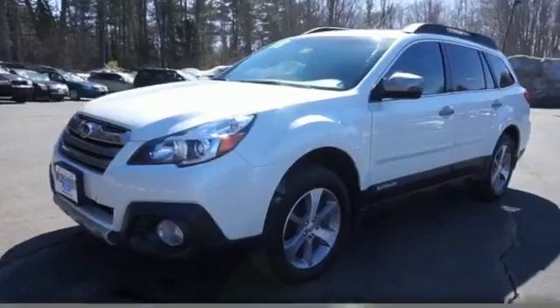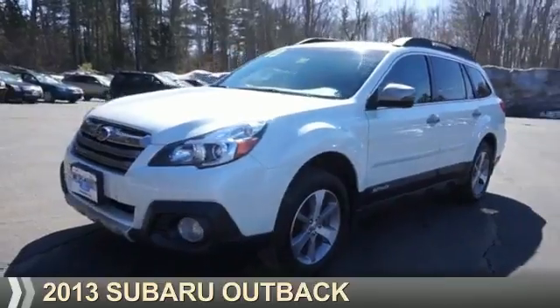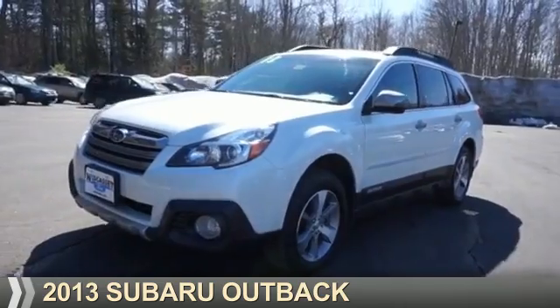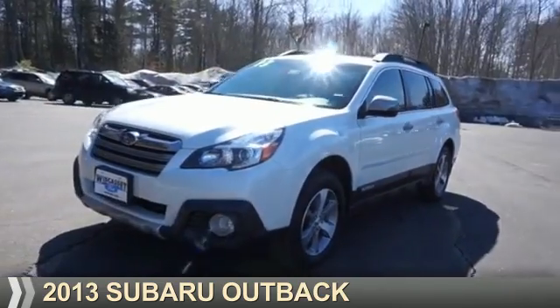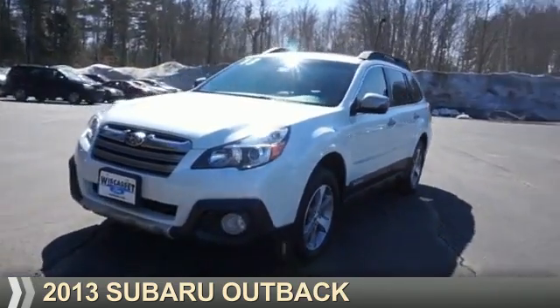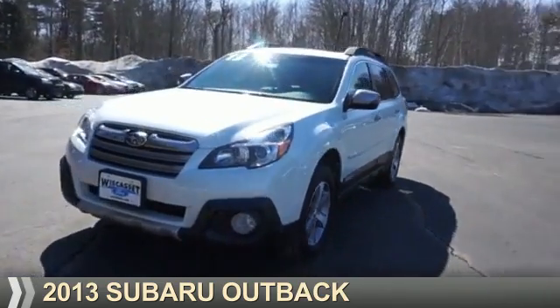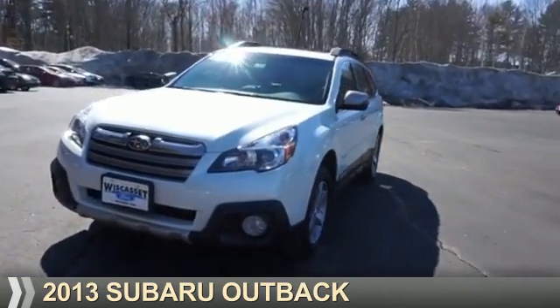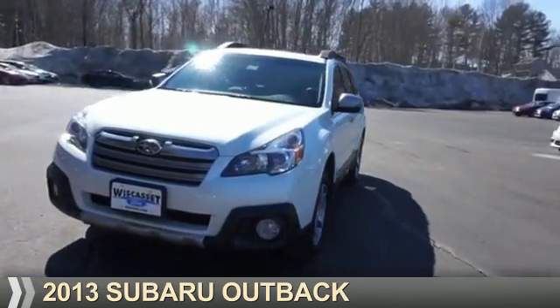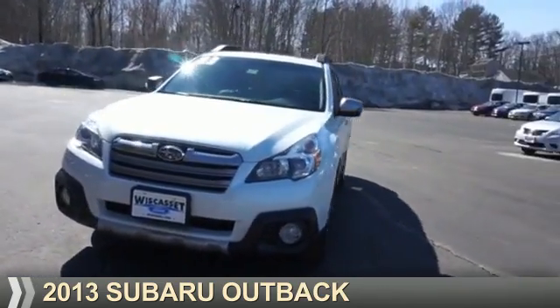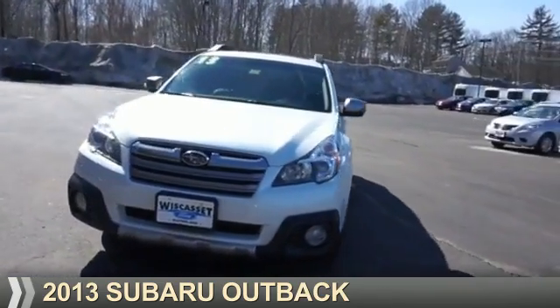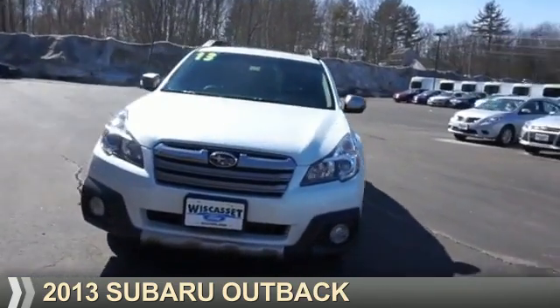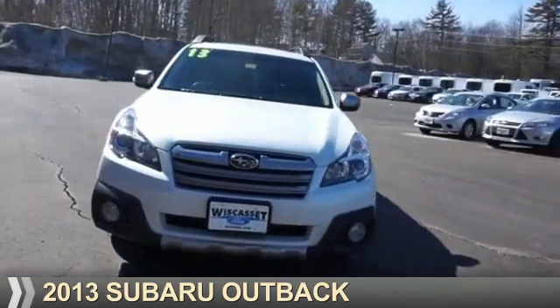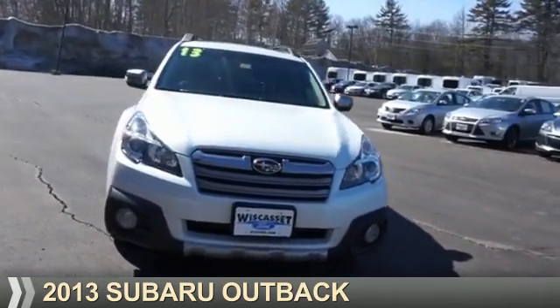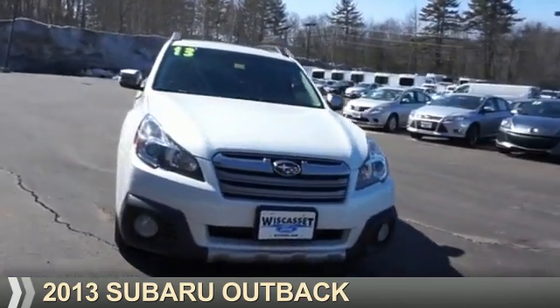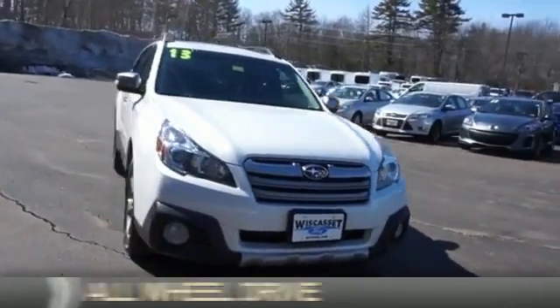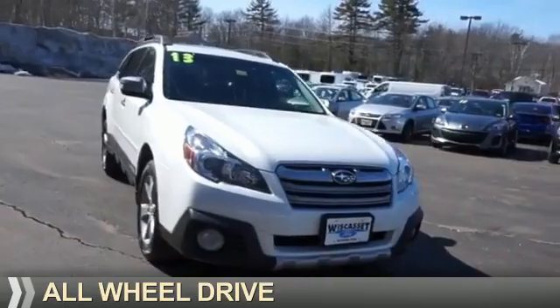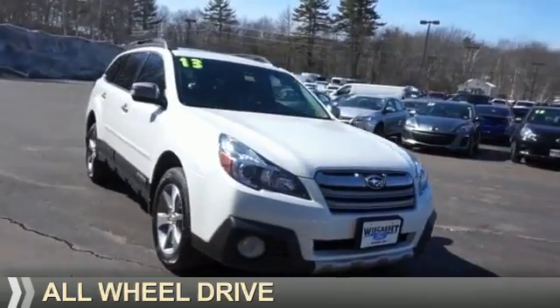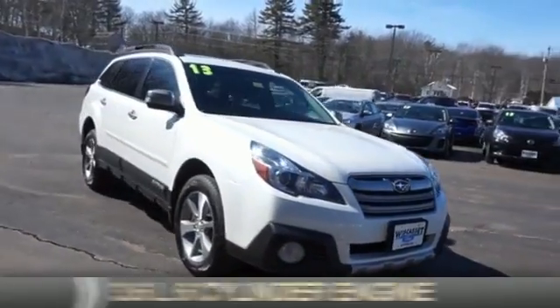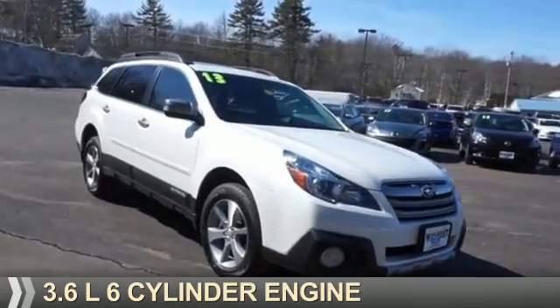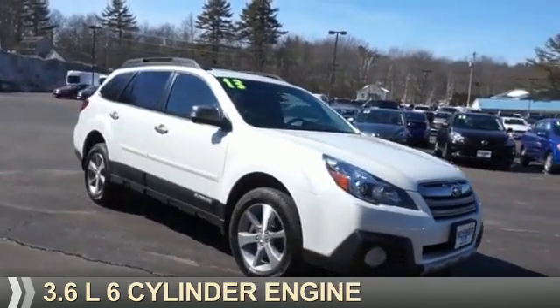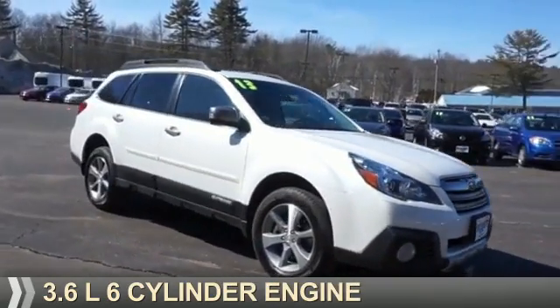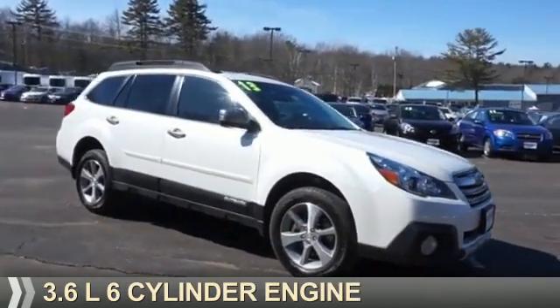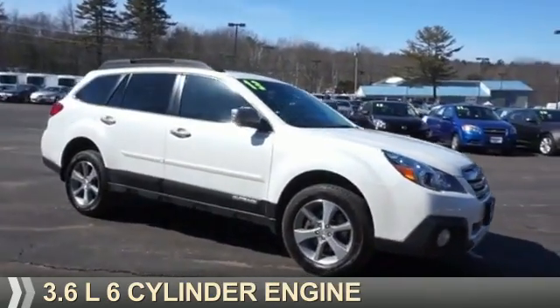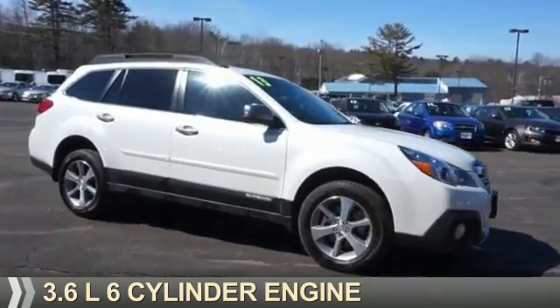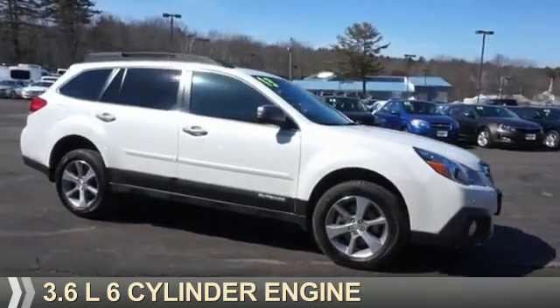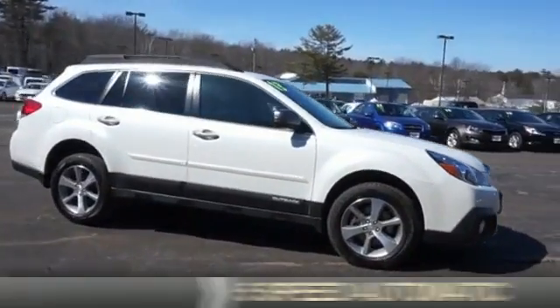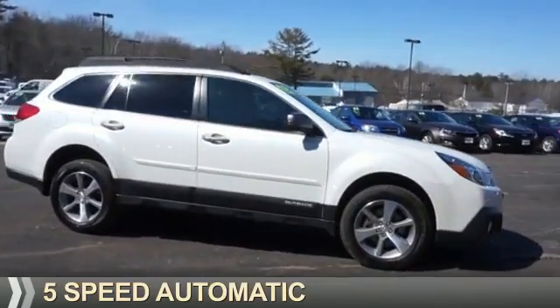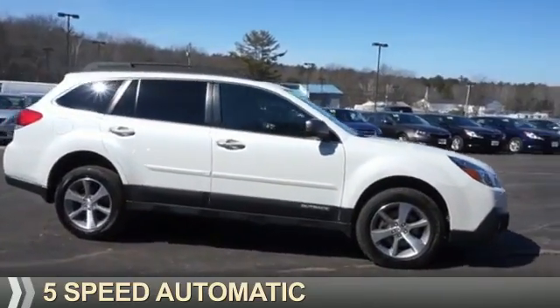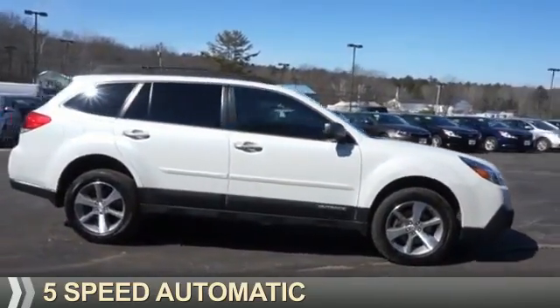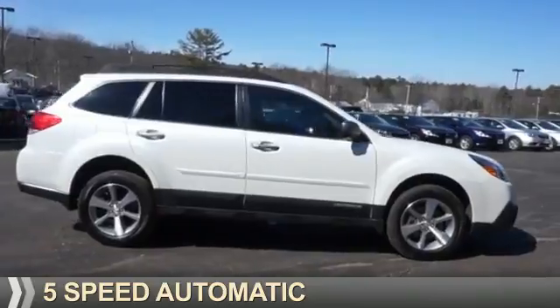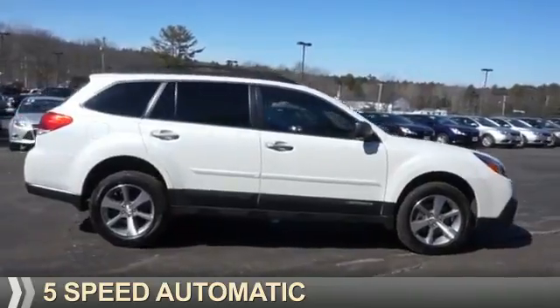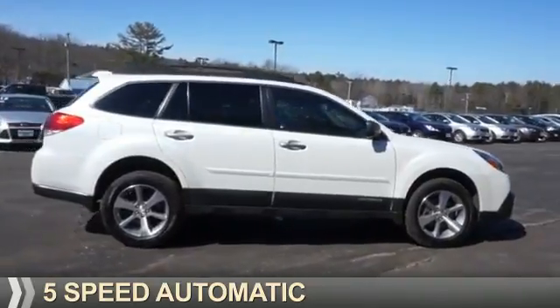Presenting the 2013 Subaru Outback. It's powered by all-wheel drive, a 3.6 liter six-cylinder engine, and a five-speed automatic transmission.